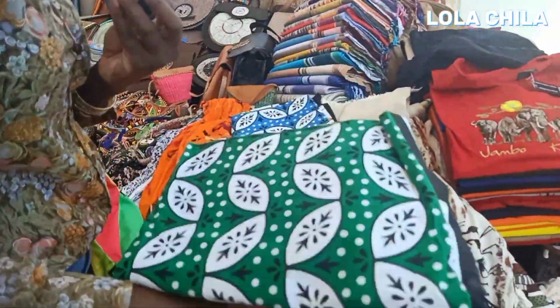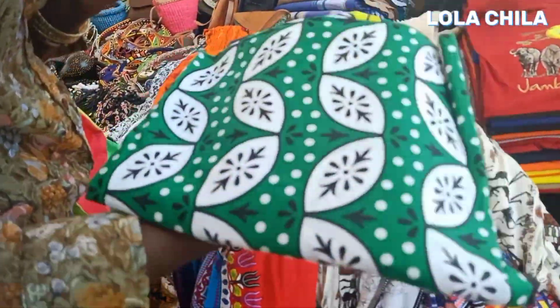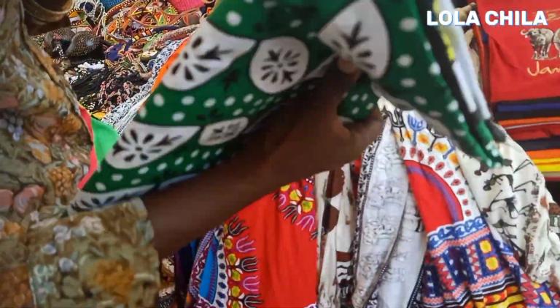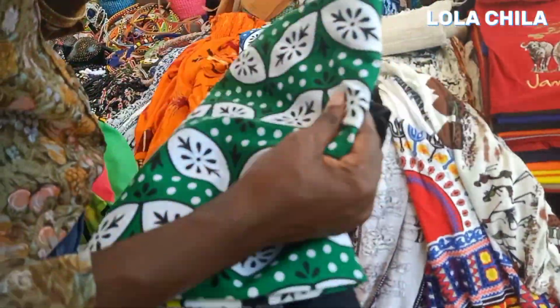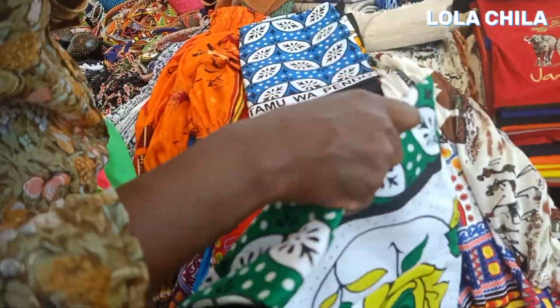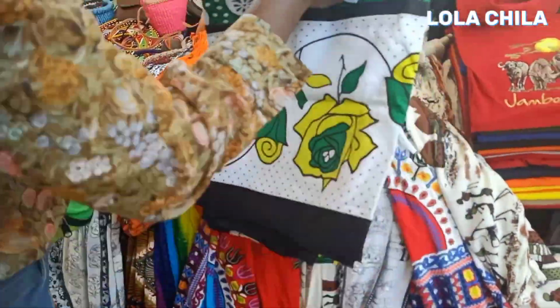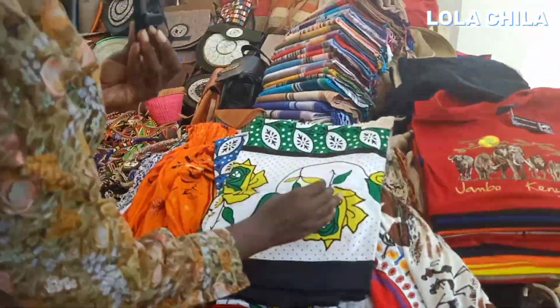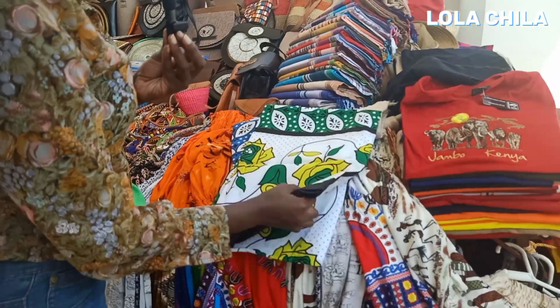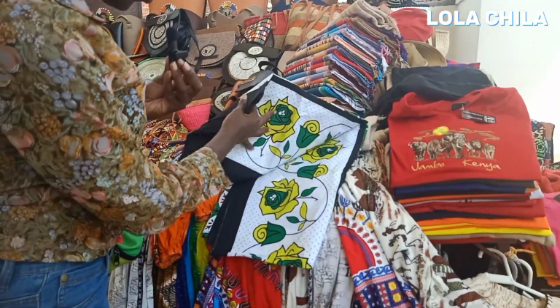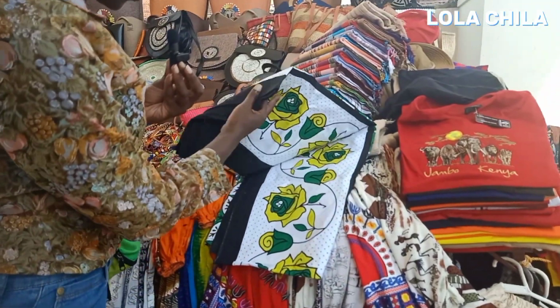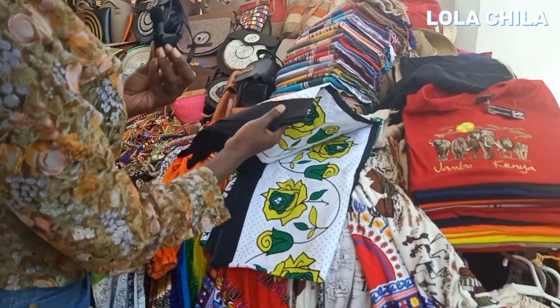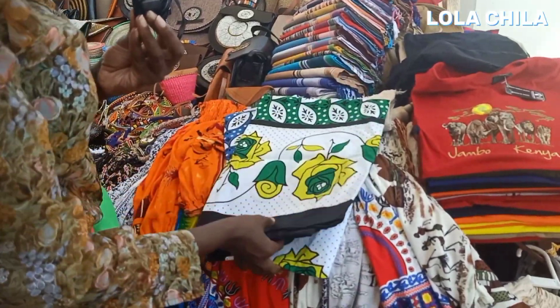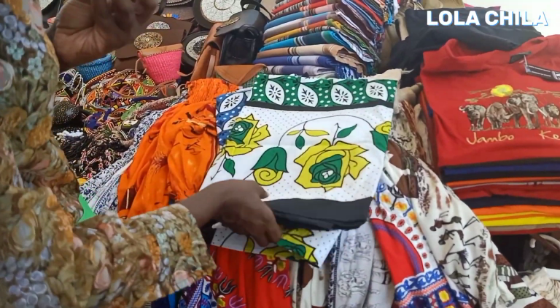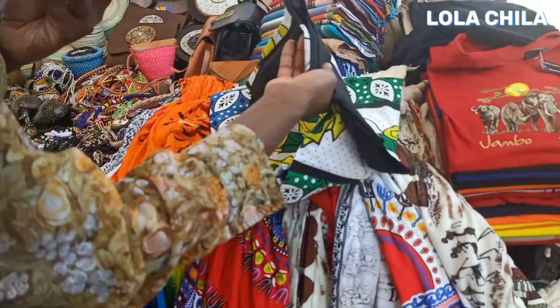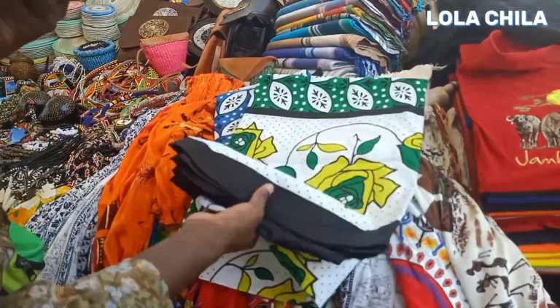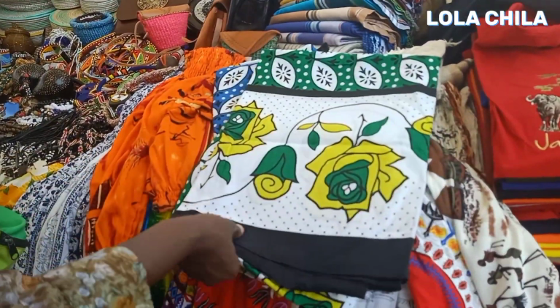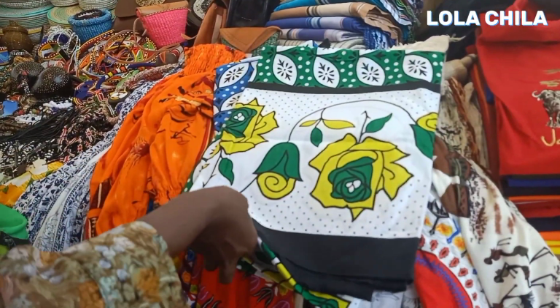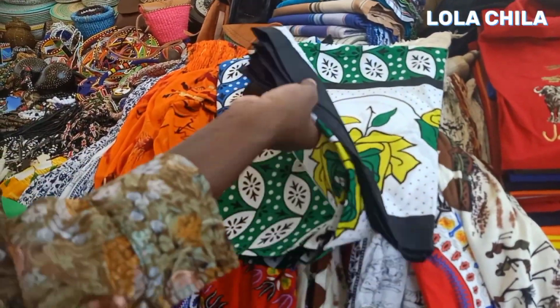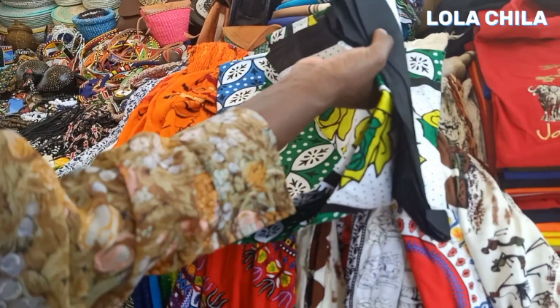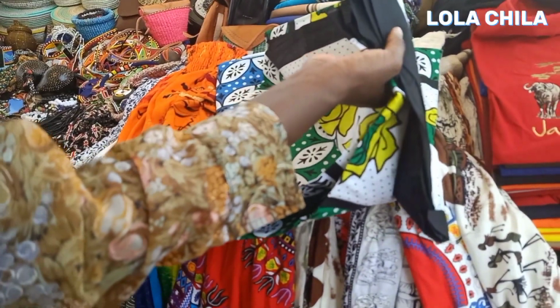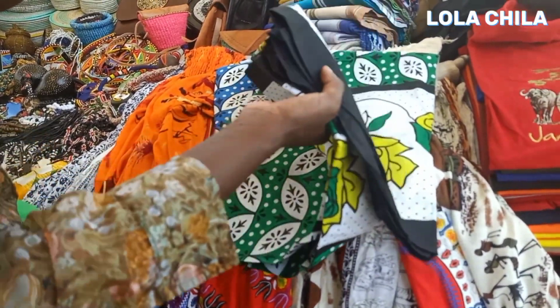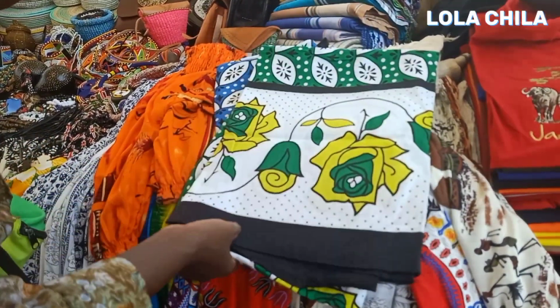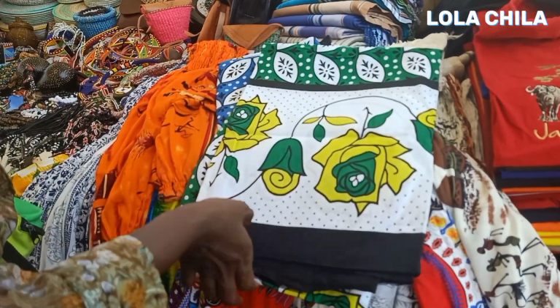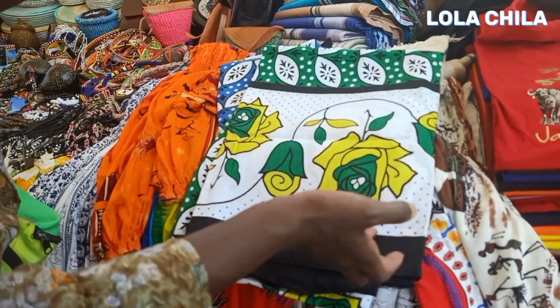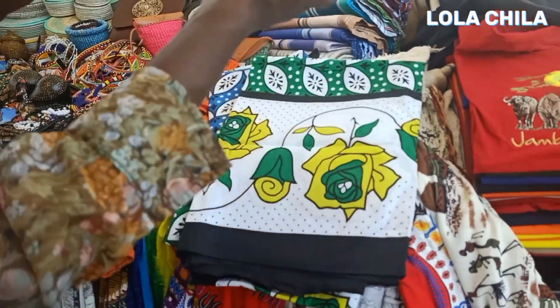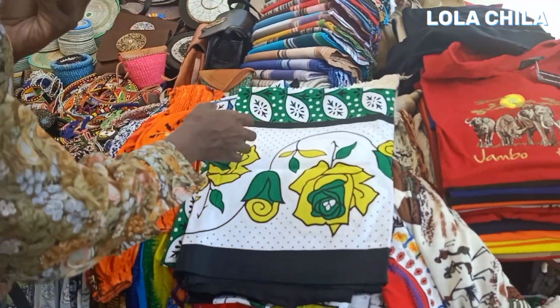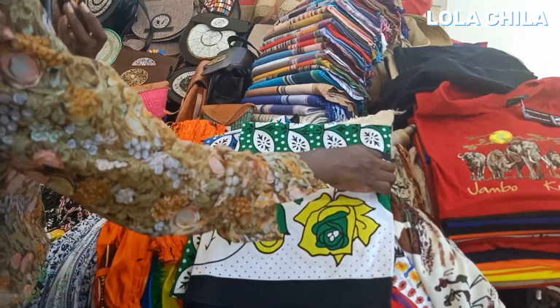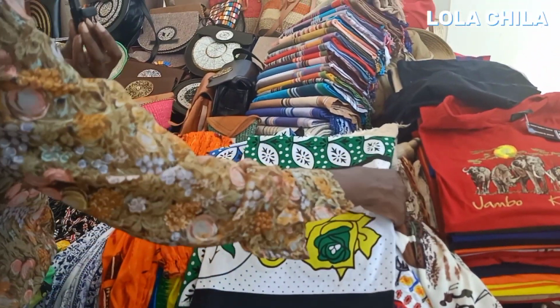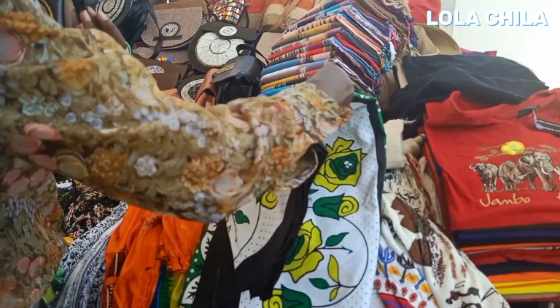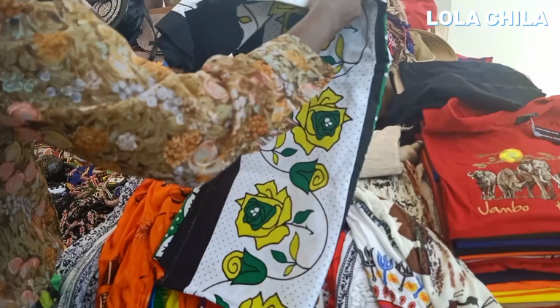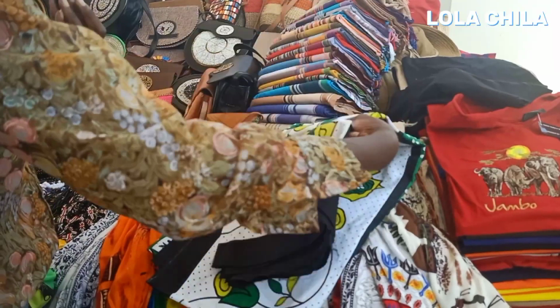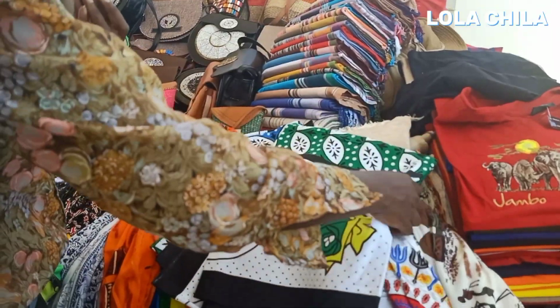These are the kangas, guys. Each time someone comes to Mombasa — I remember when my mom used to come here — she would make sure she came back with one of these or several of them as gifts for the women in the family. And these are the kikois.